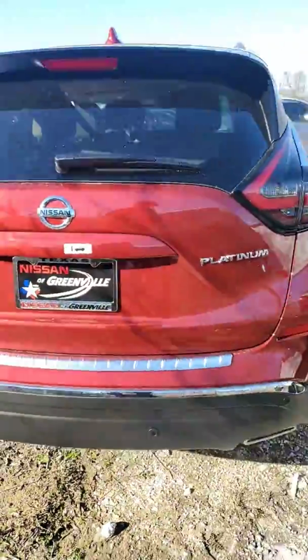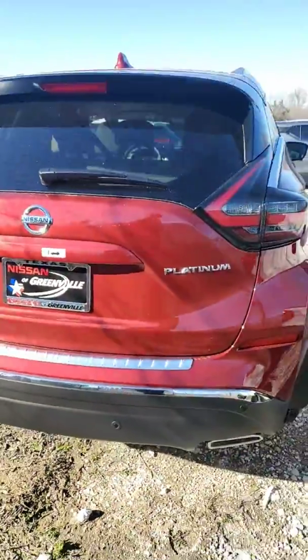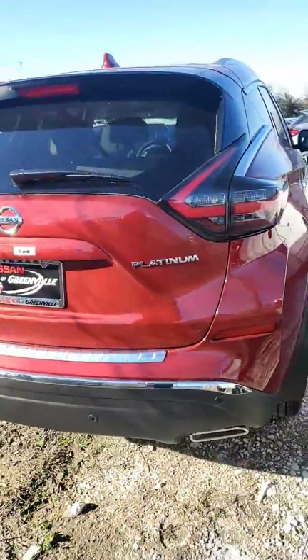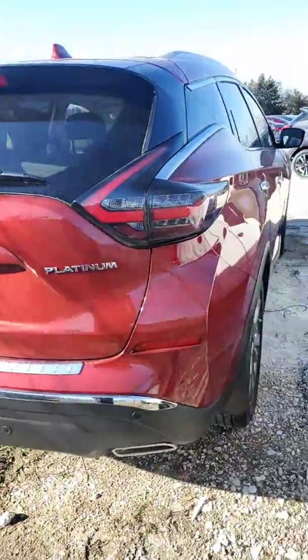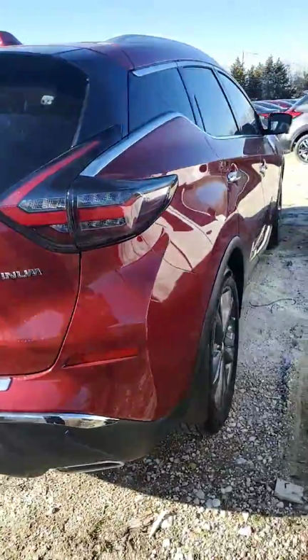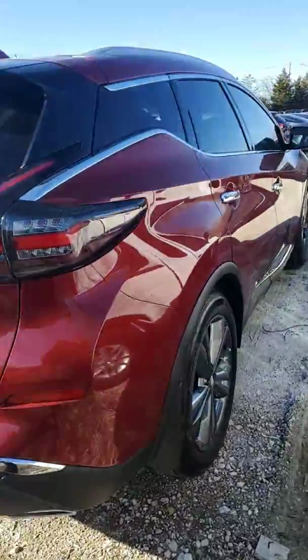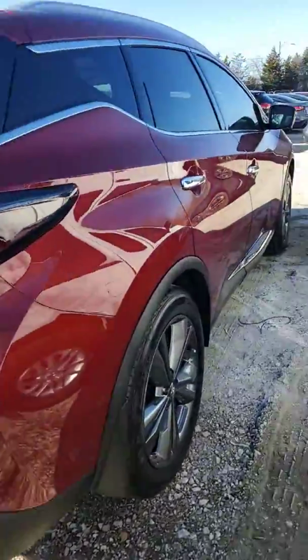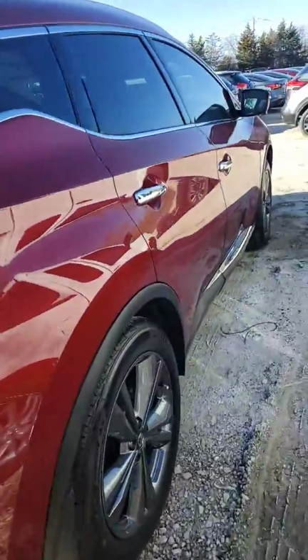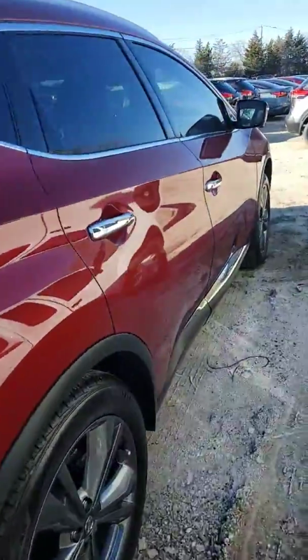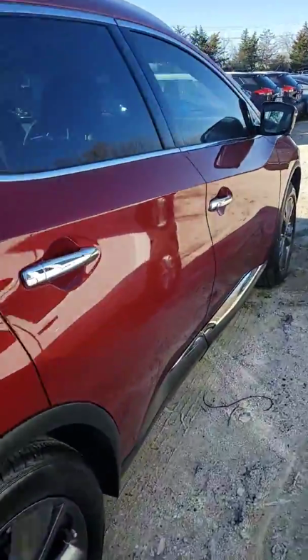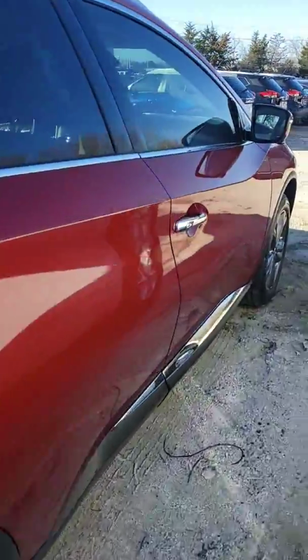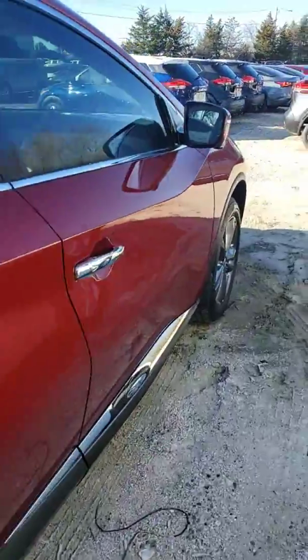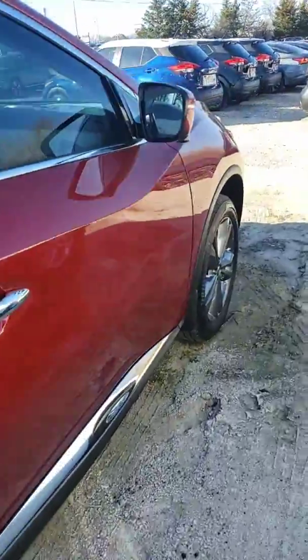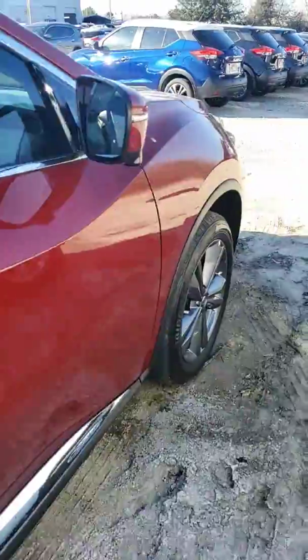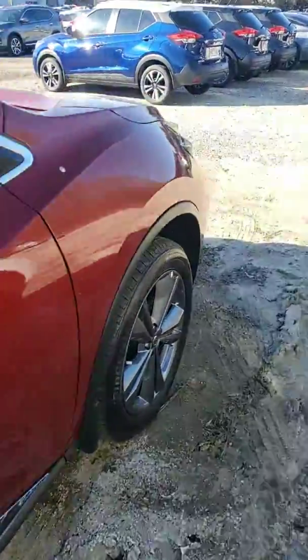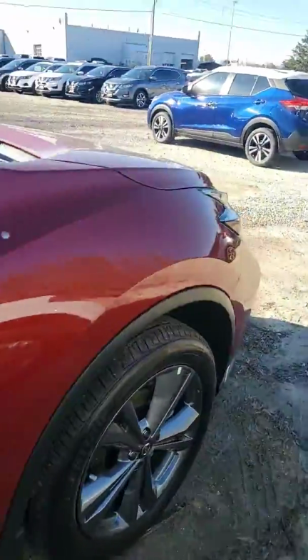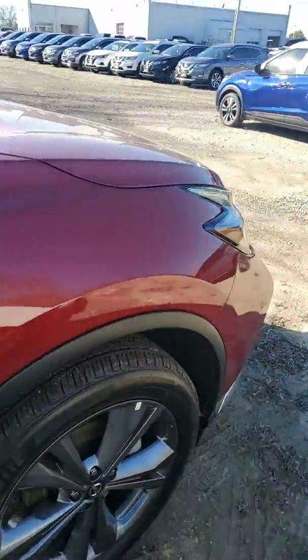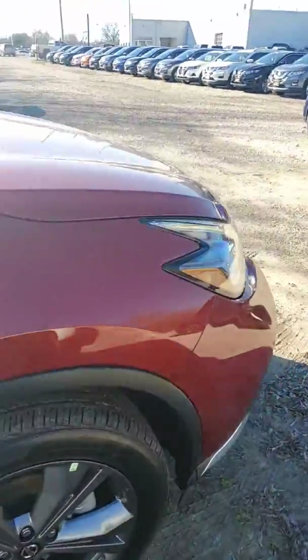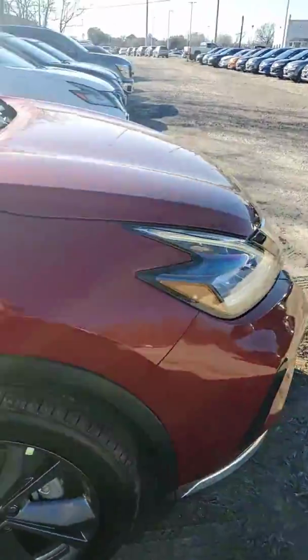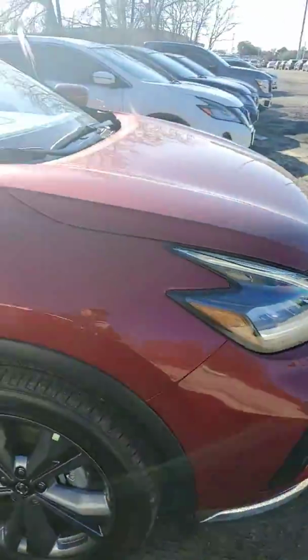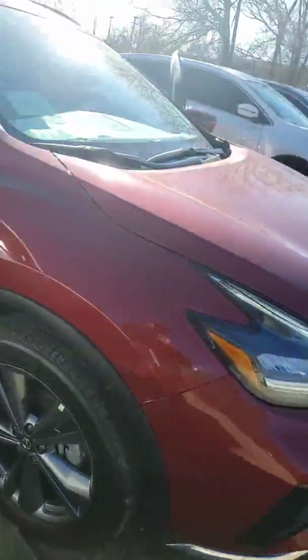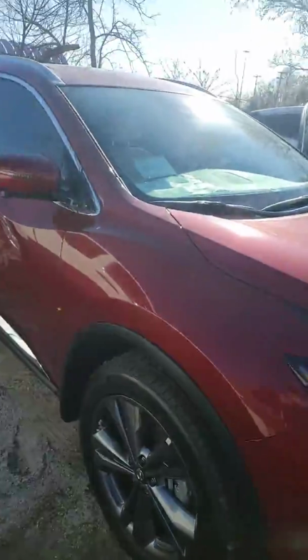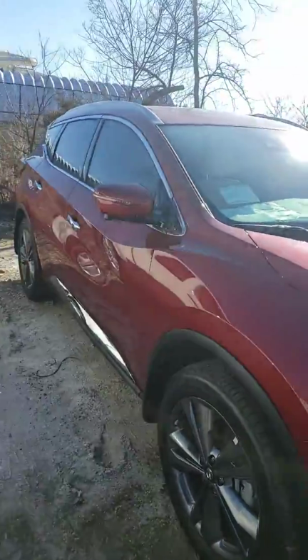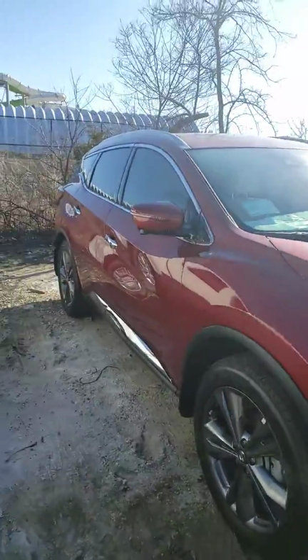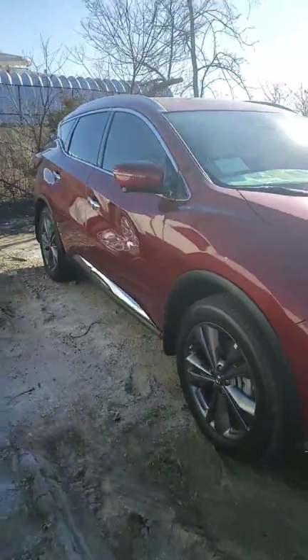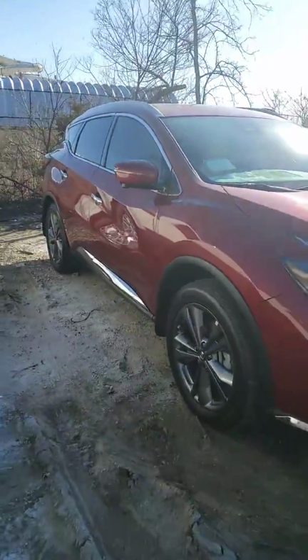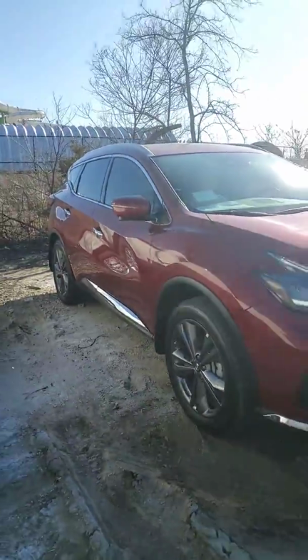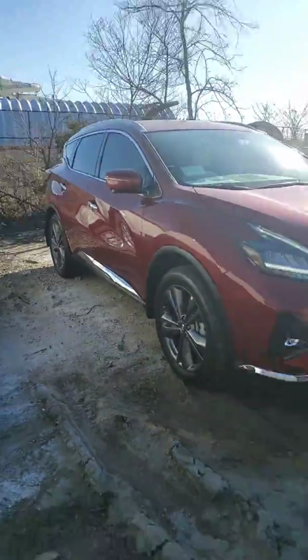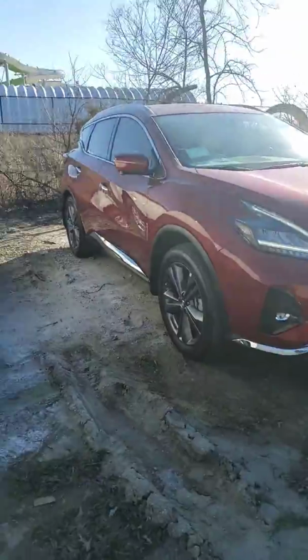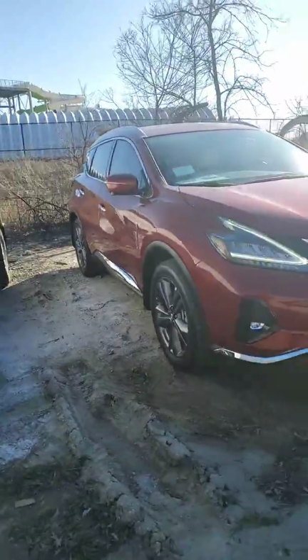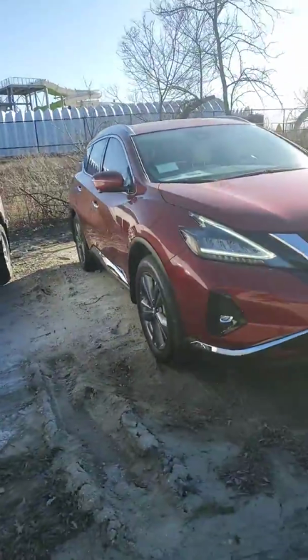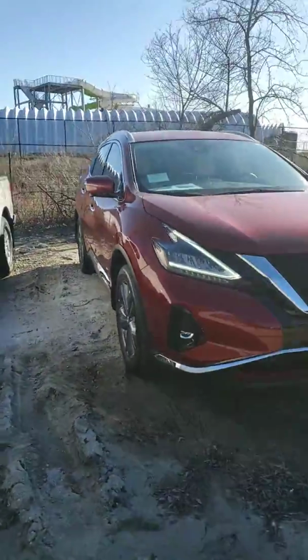All of our vehicles here at Nissan of Greenville come with two years of free oil changes. On a scale from 1 to 10, let me know what you think.